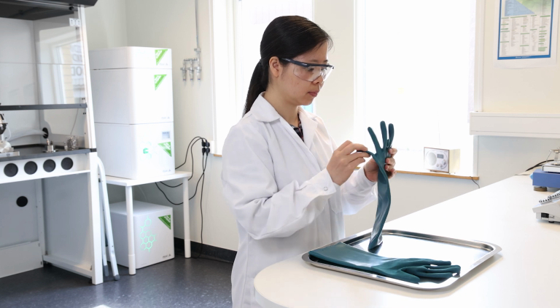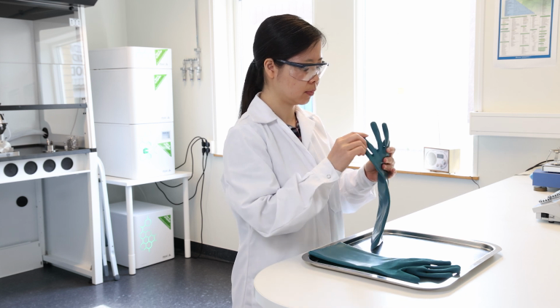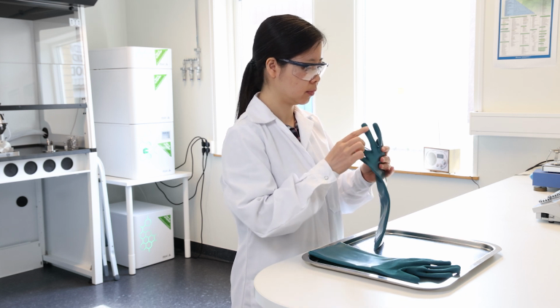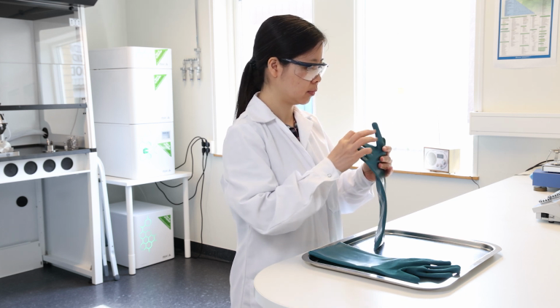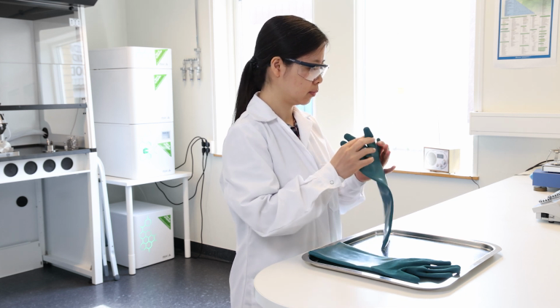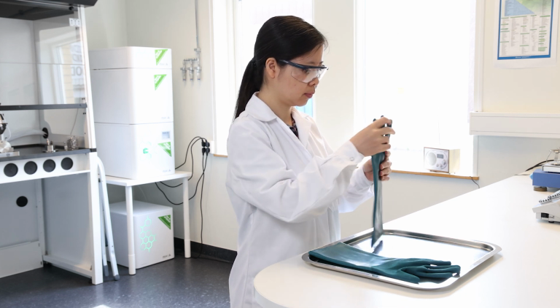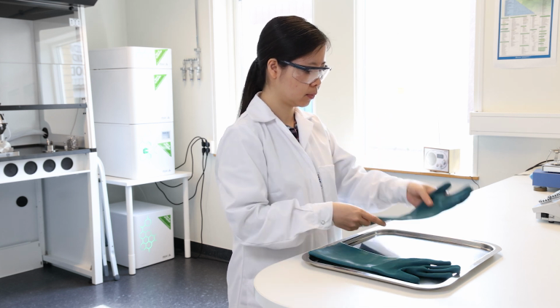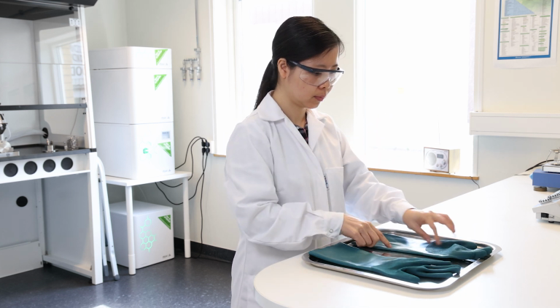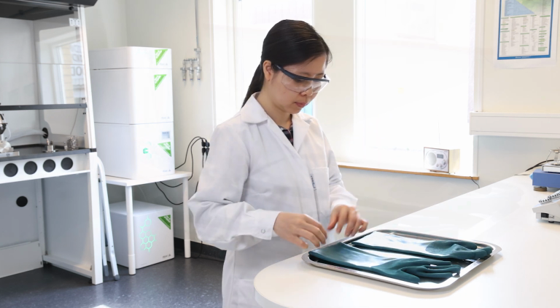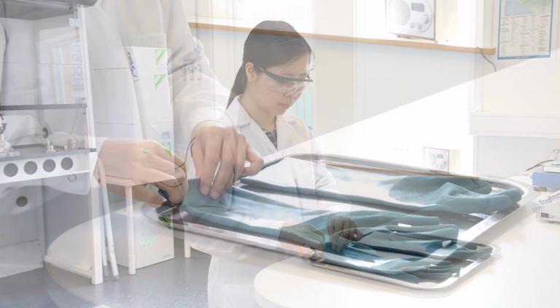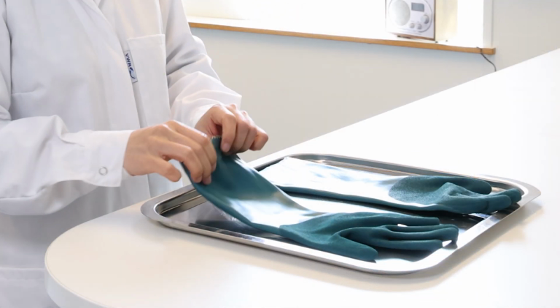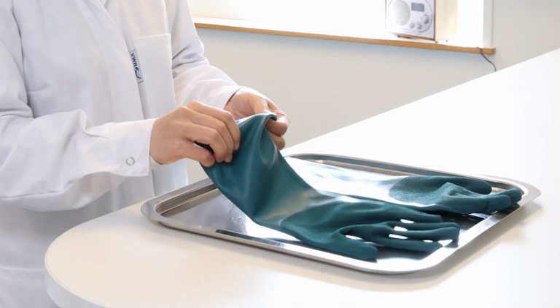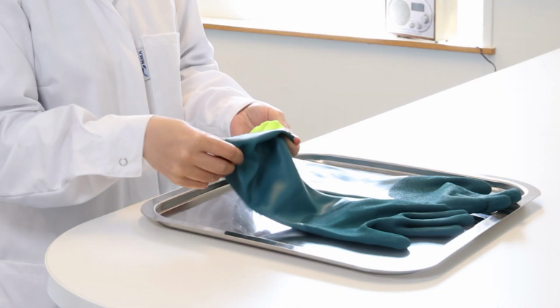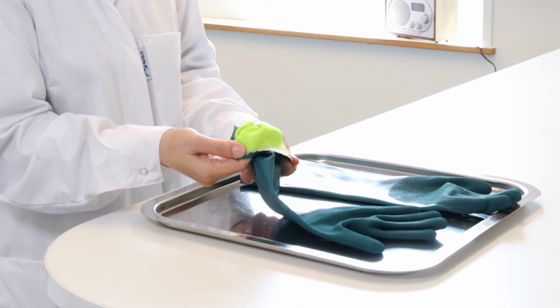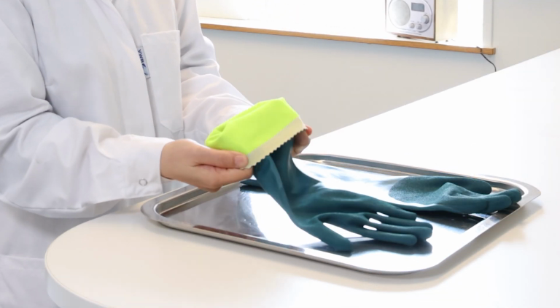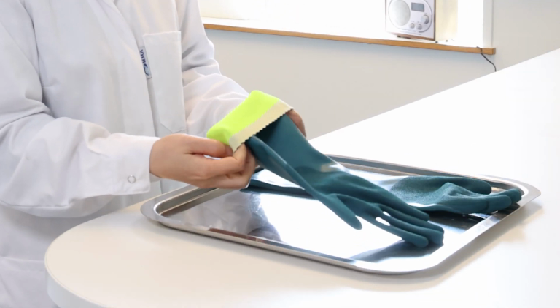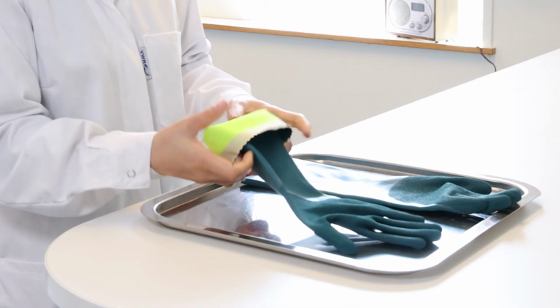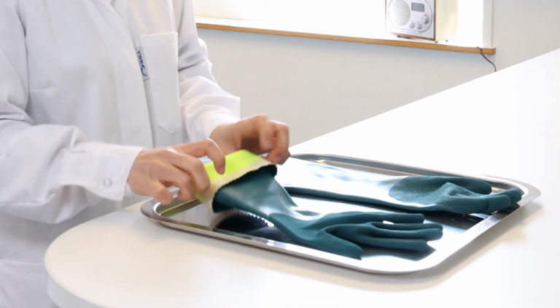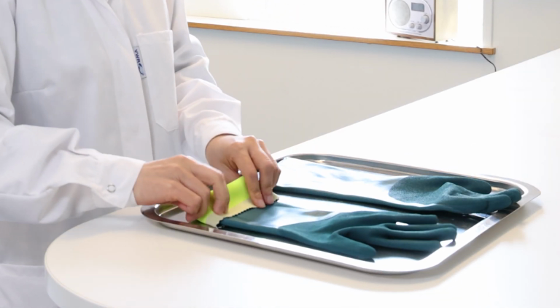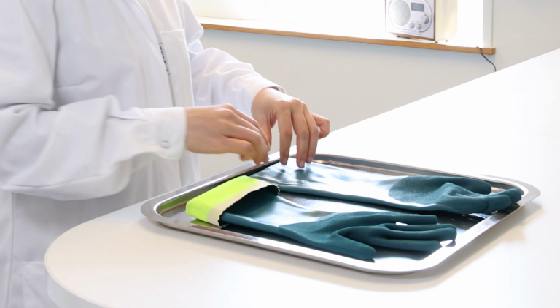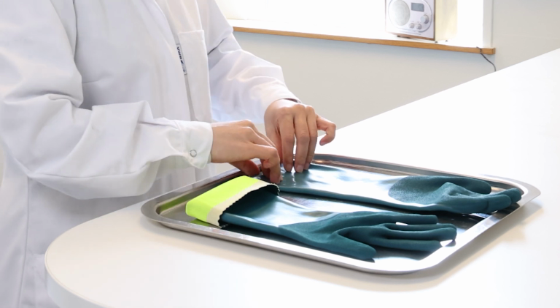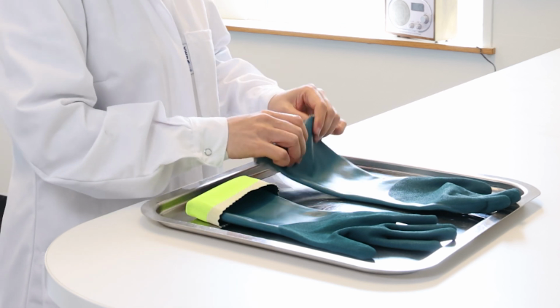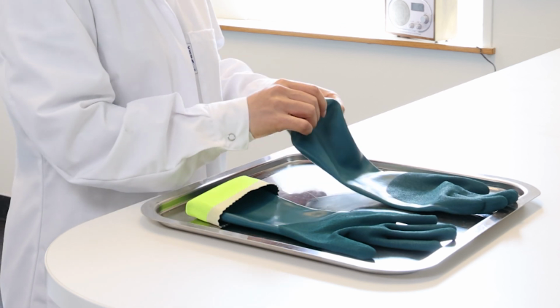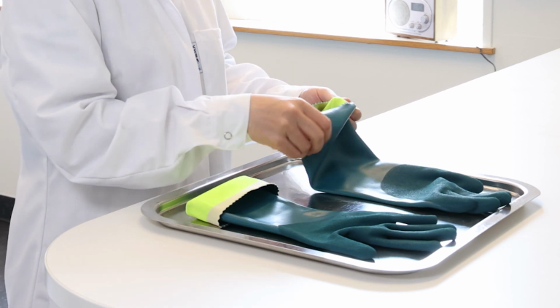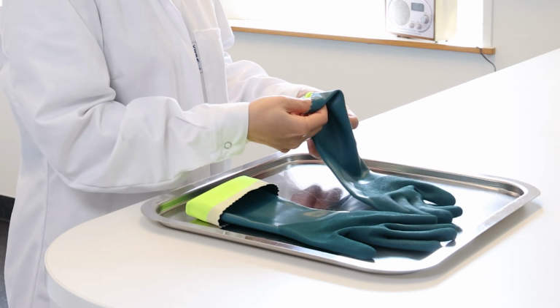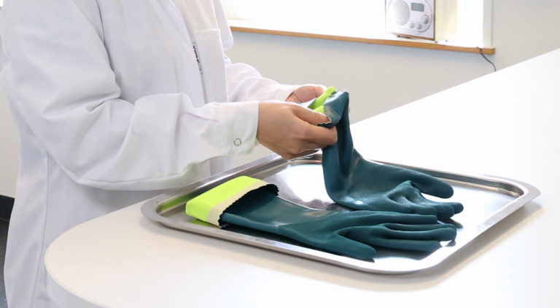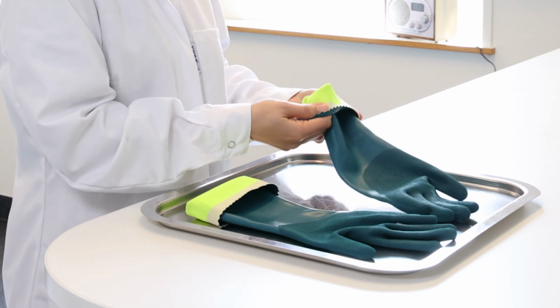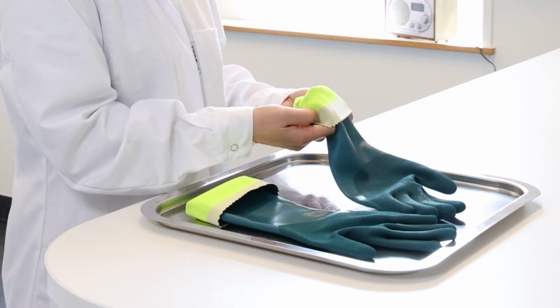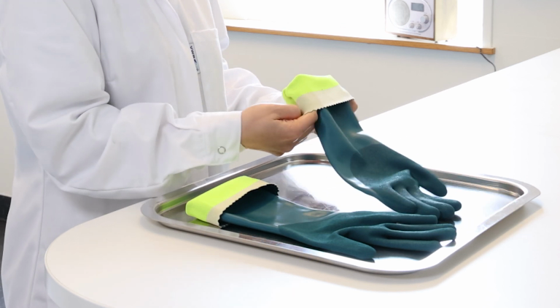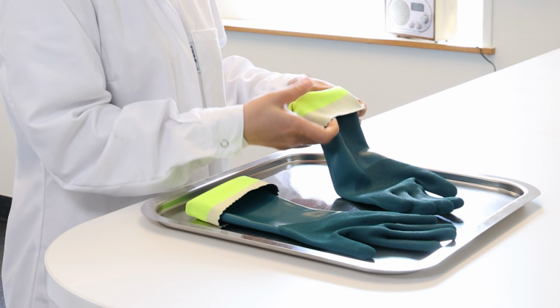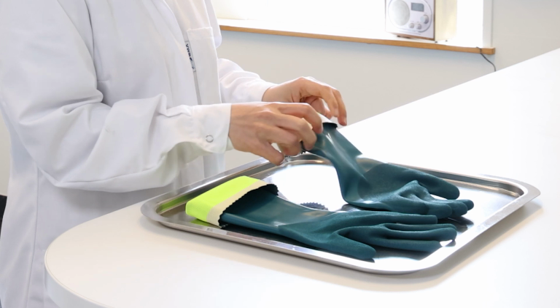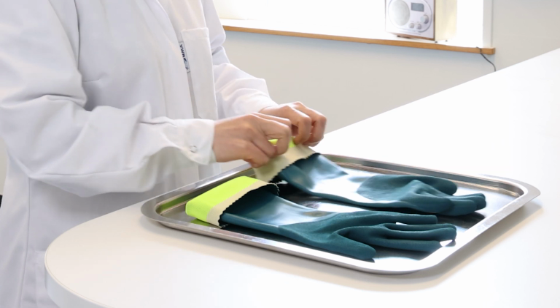An important step is to put on and take off the glove. Before putting it on, it may be useful to fold an edge in the opening of the glove. When you work and hold your hand in the air, flowing liquid ends up in the edge instead of flowing into the sleeve.